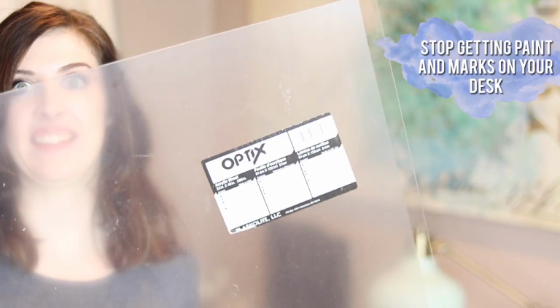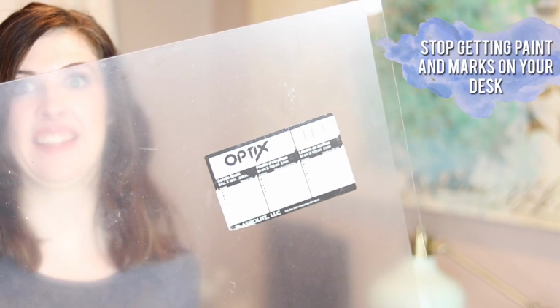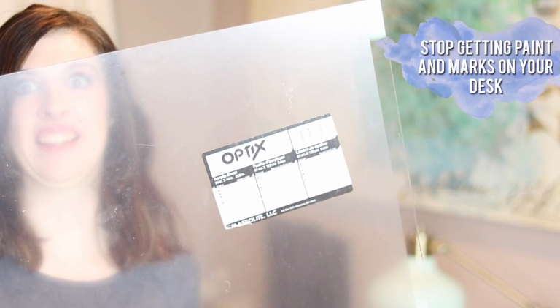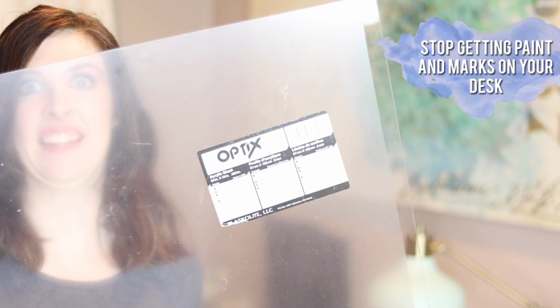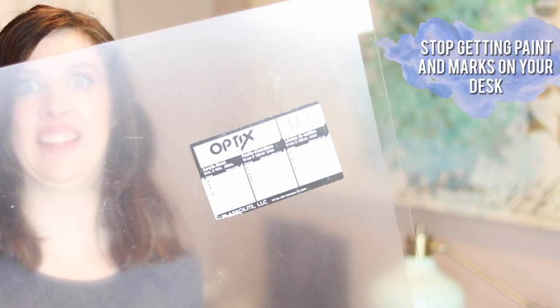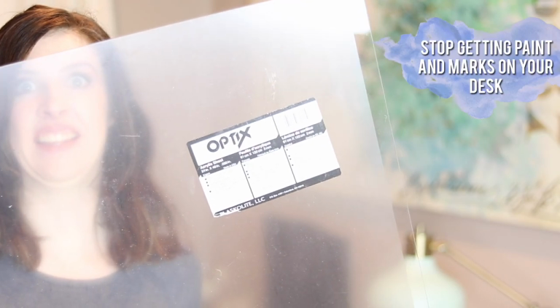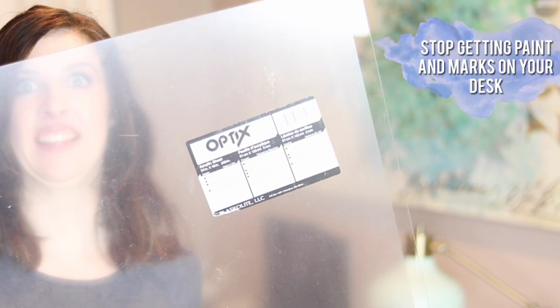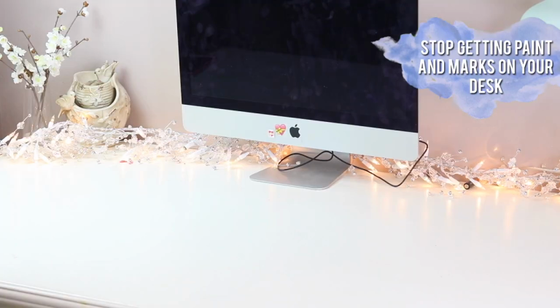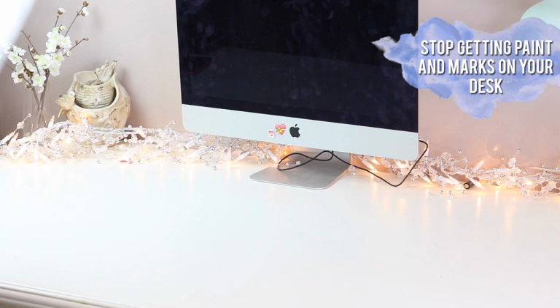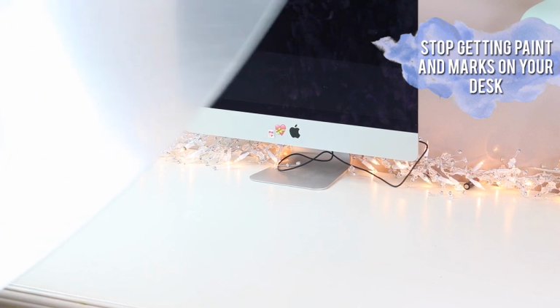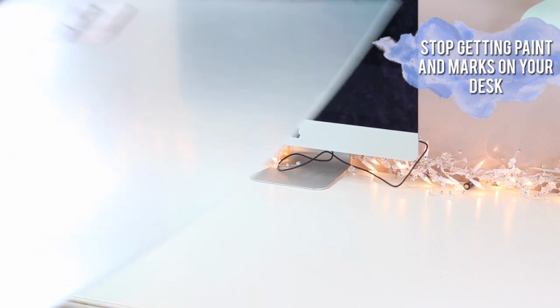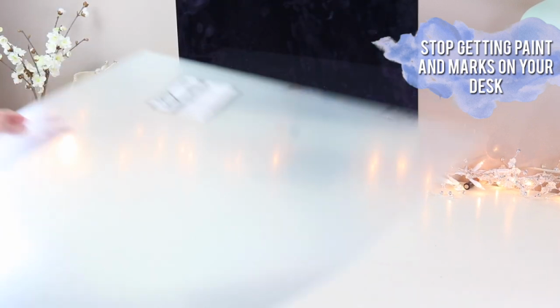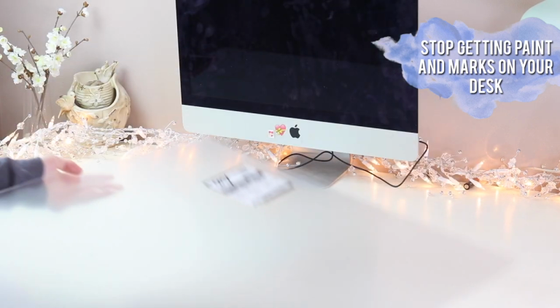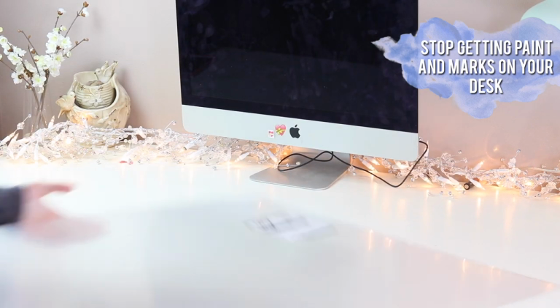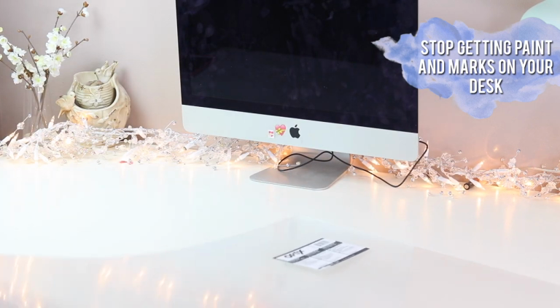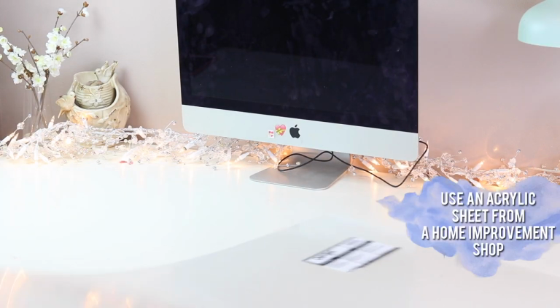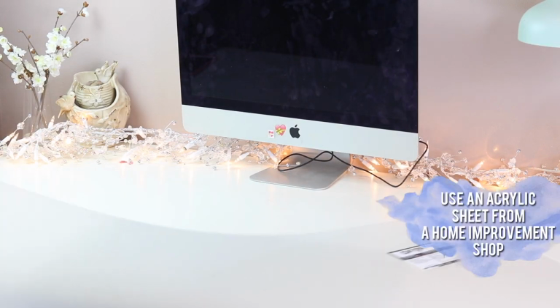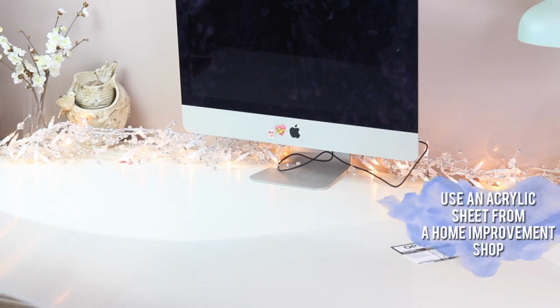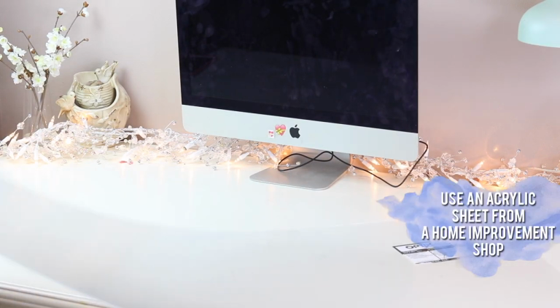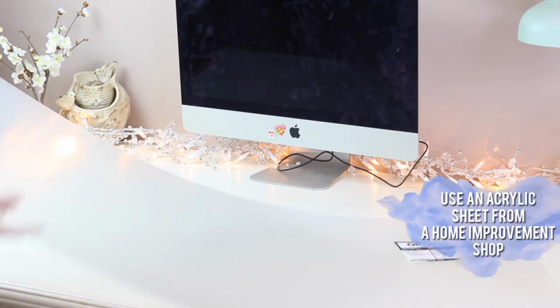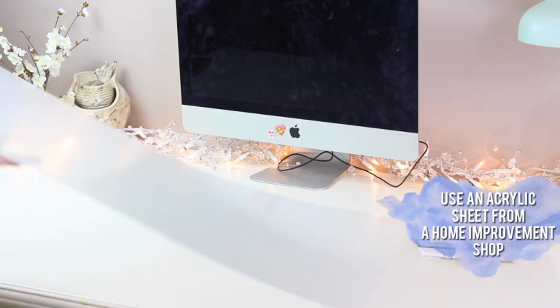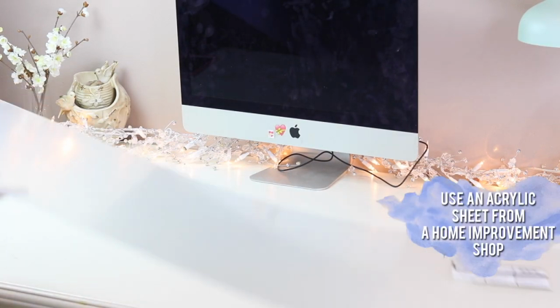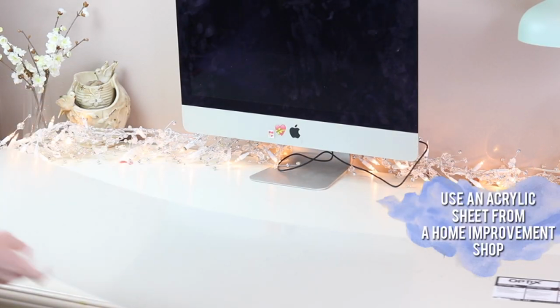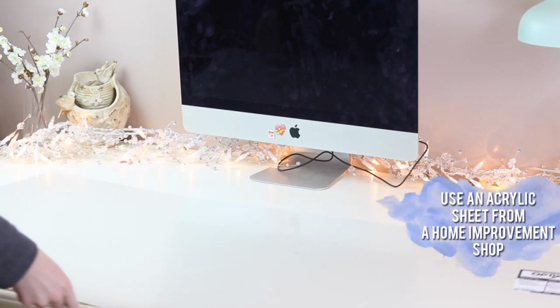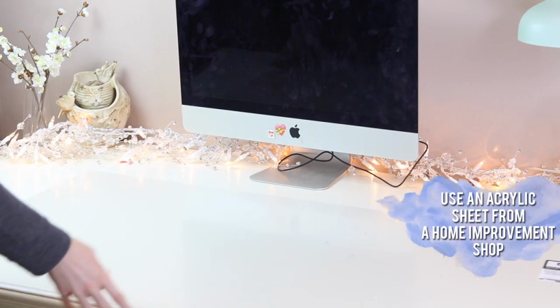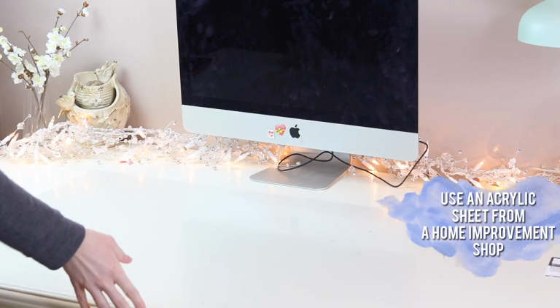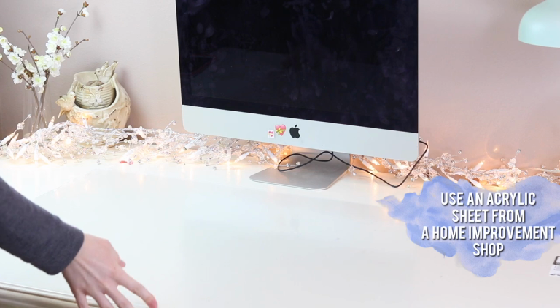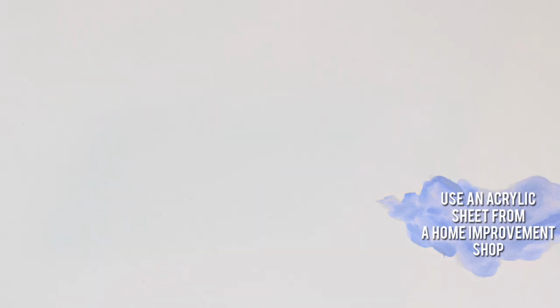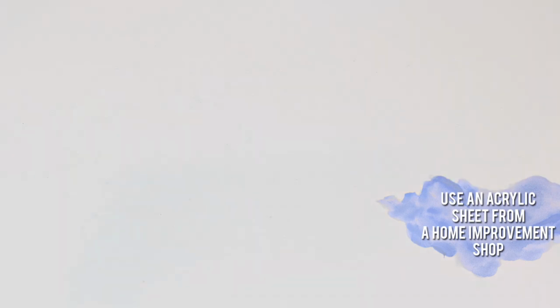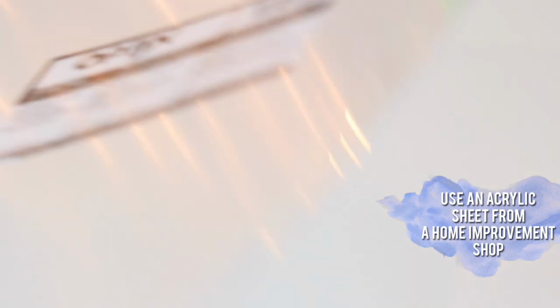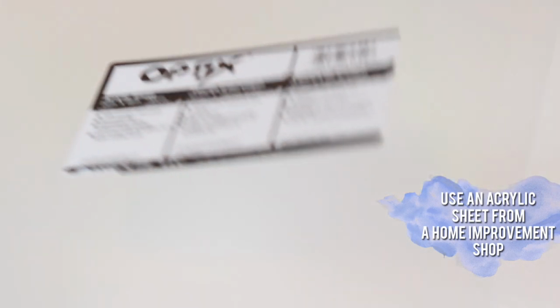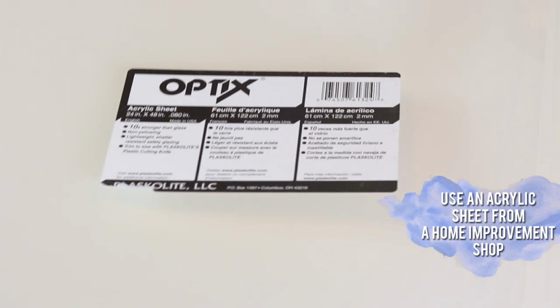If your desk looks like a crime scene, that's fine, you're not alone. Take this plastic acrylic sheet, put it directly on a dusty surface and it'll help you from ruining it further. Unless it's too late, in which case you need a new desk.